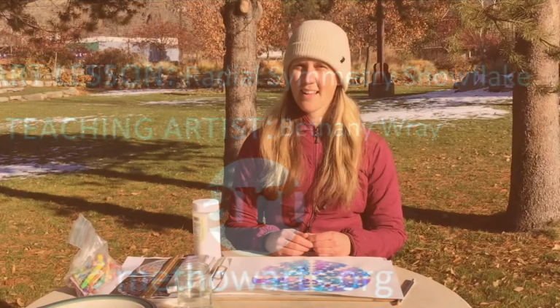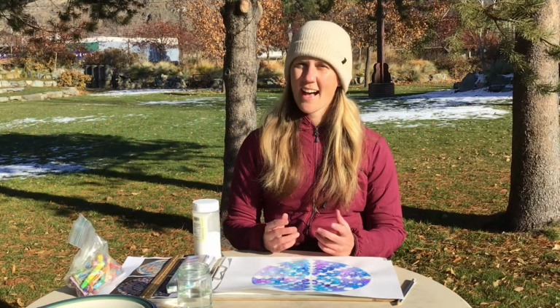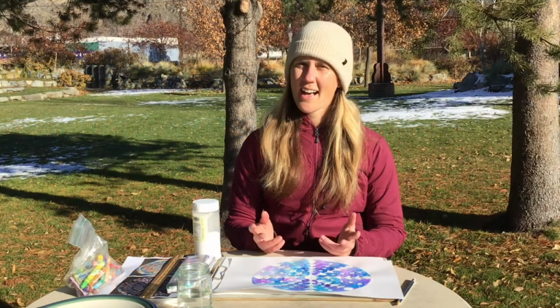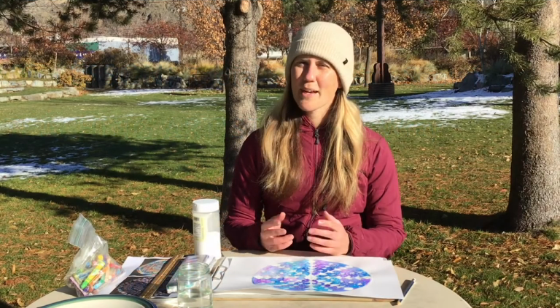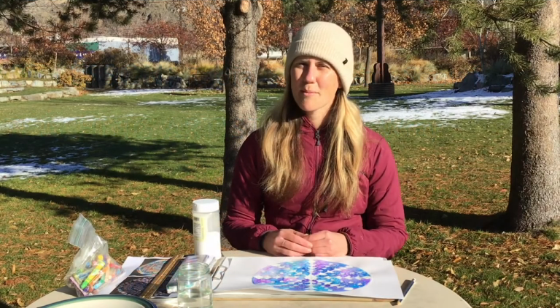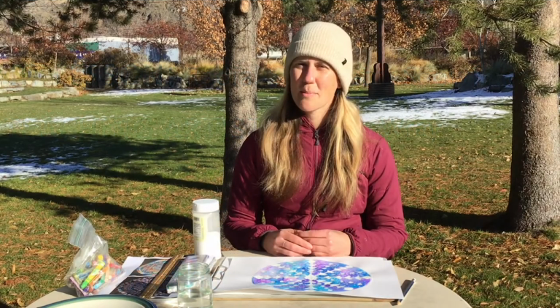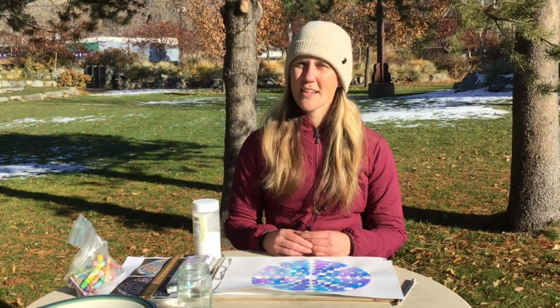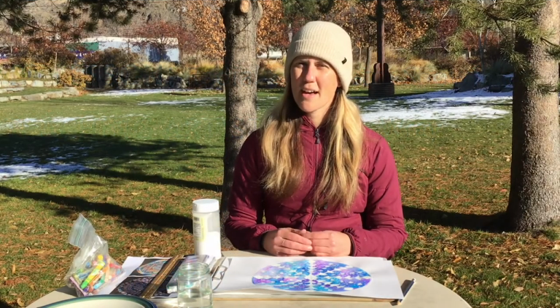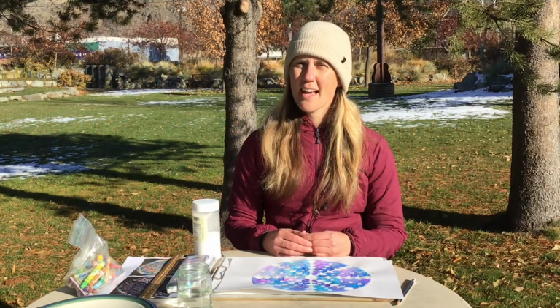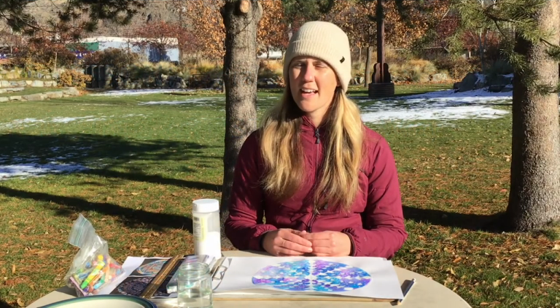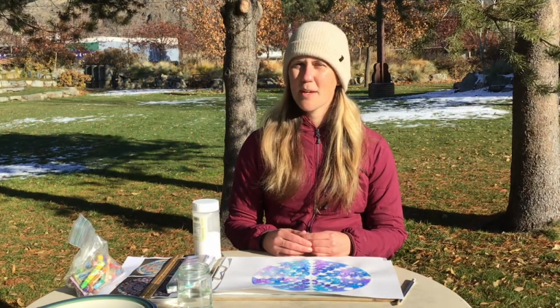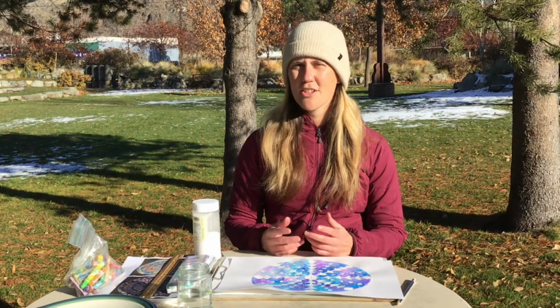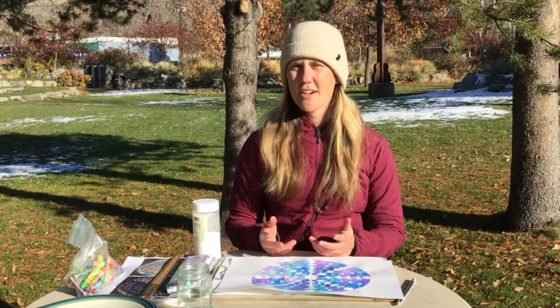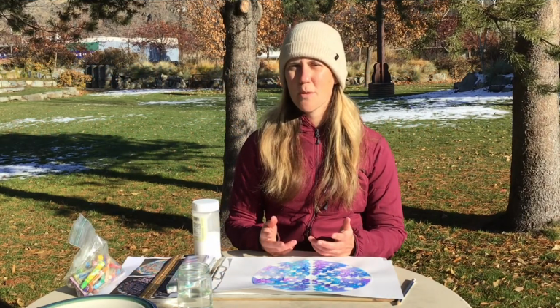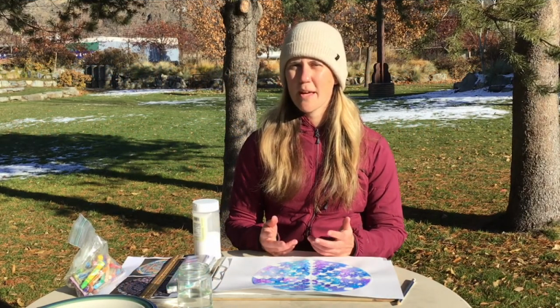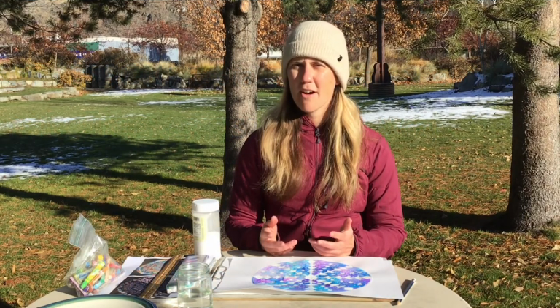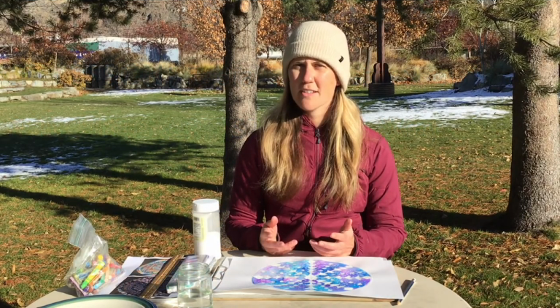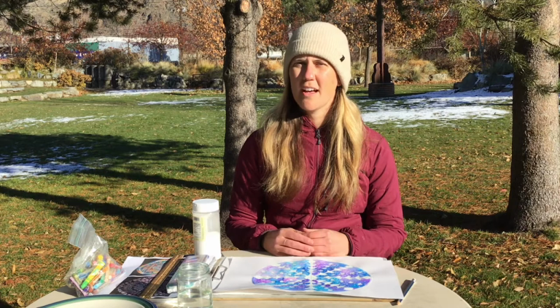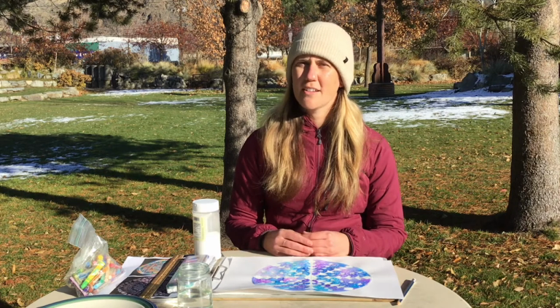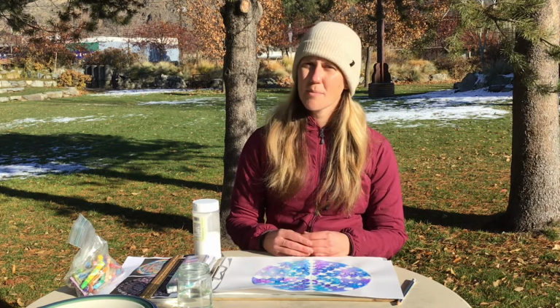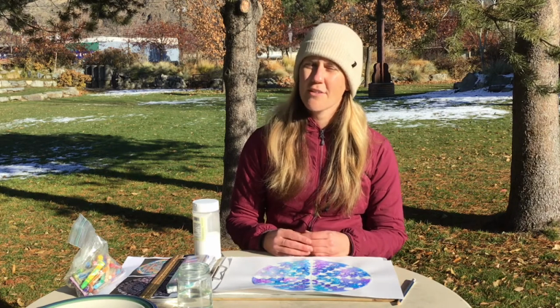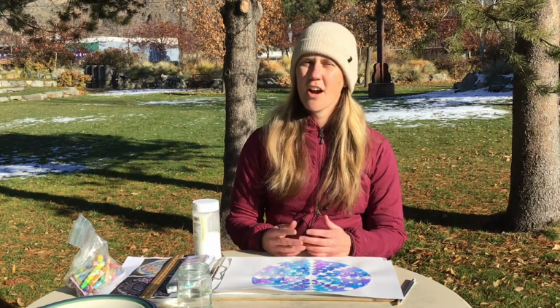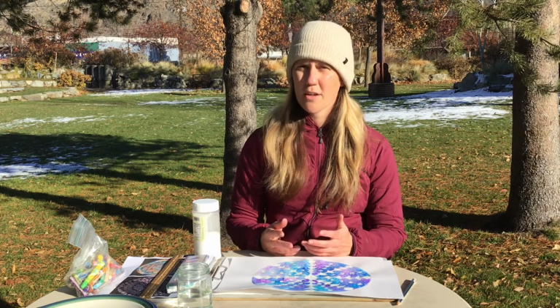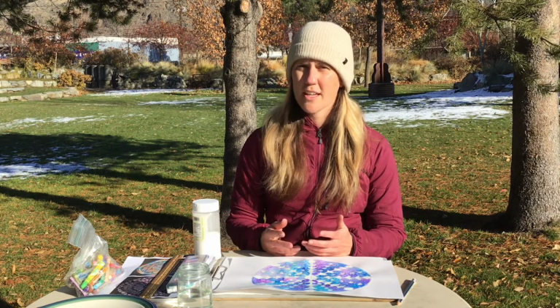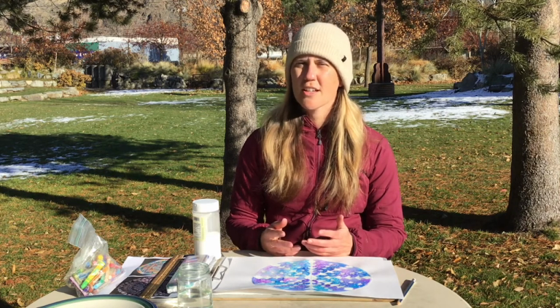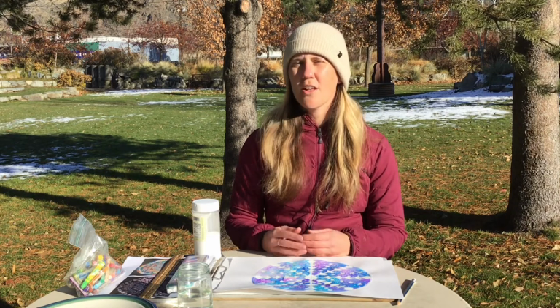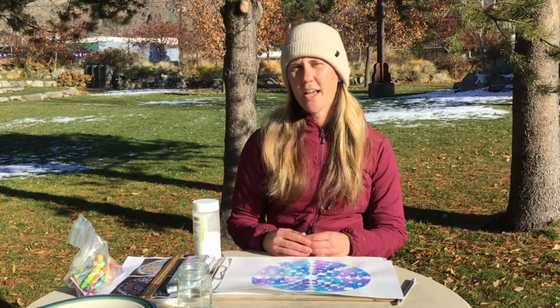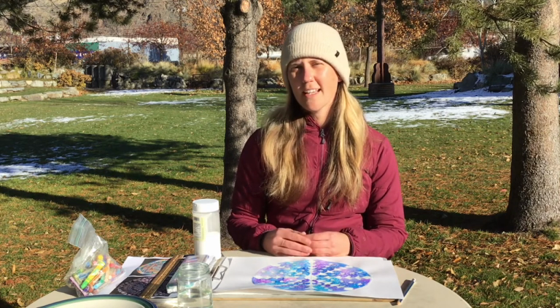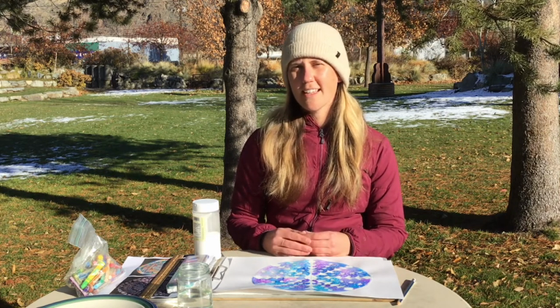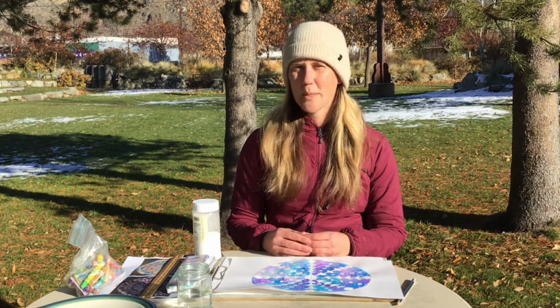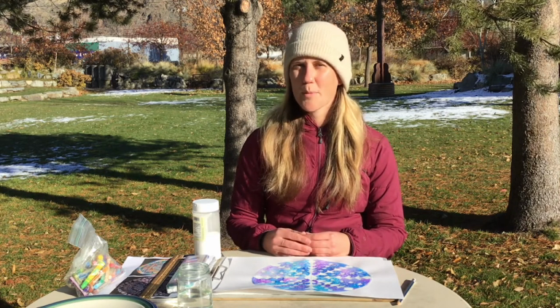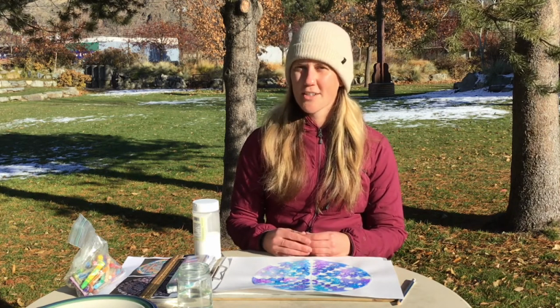Hi, my name is Bethany Rae and I am a teaching artist with Meadow Arts, a non-profit art organization located in Twisp, Washington.